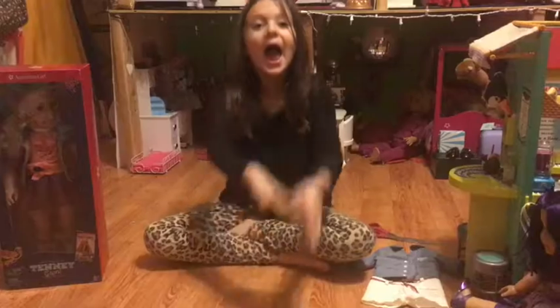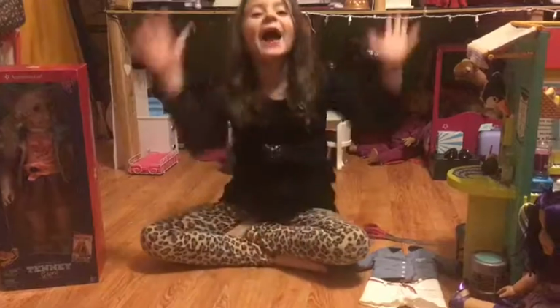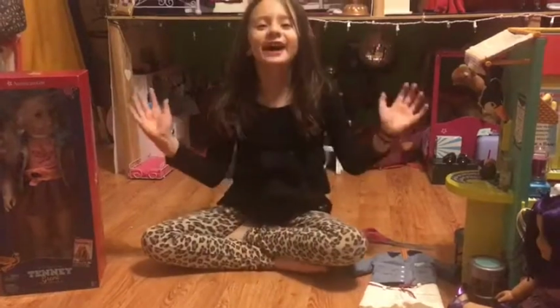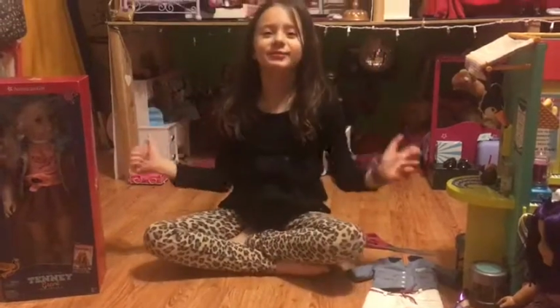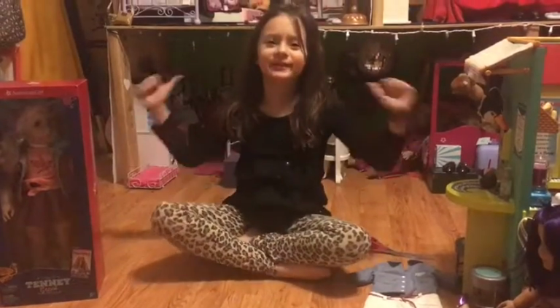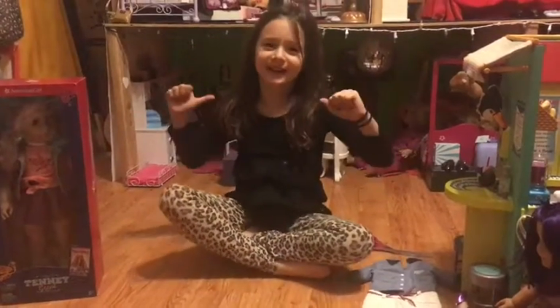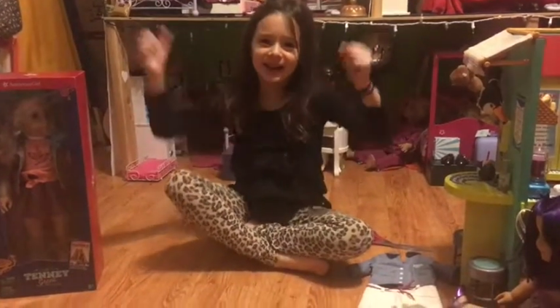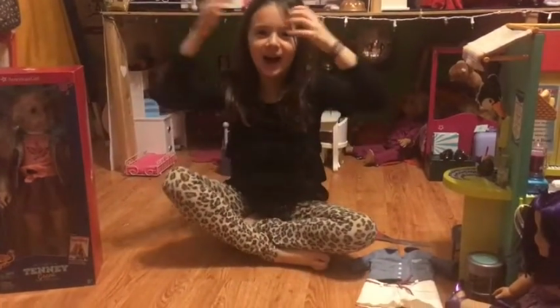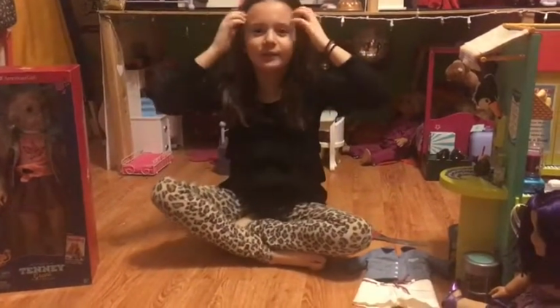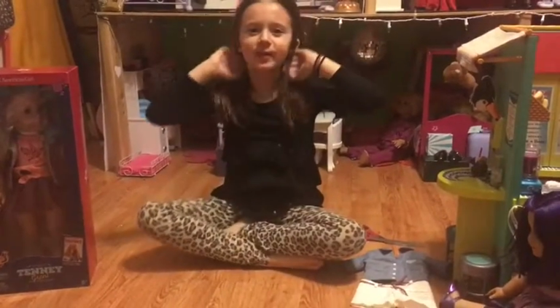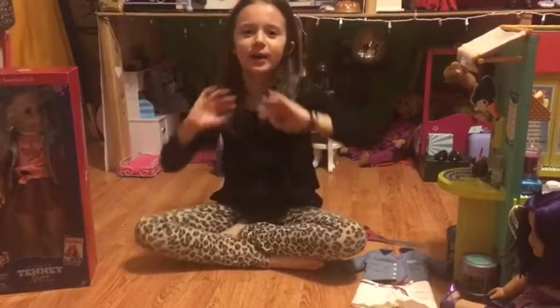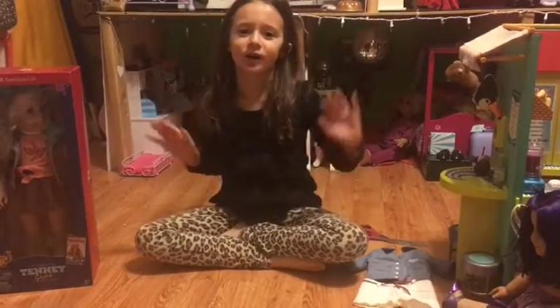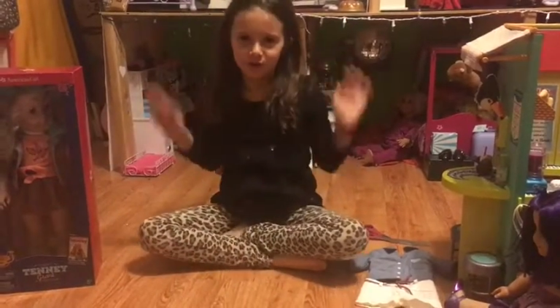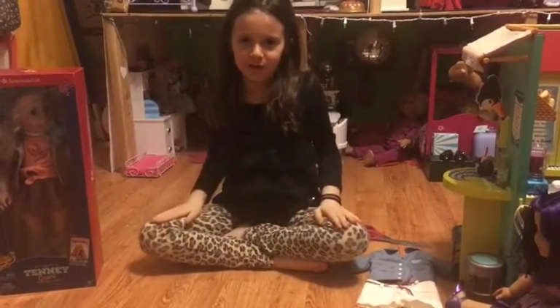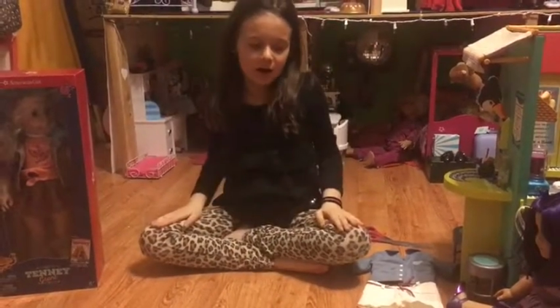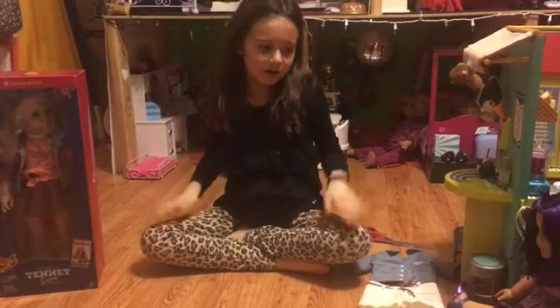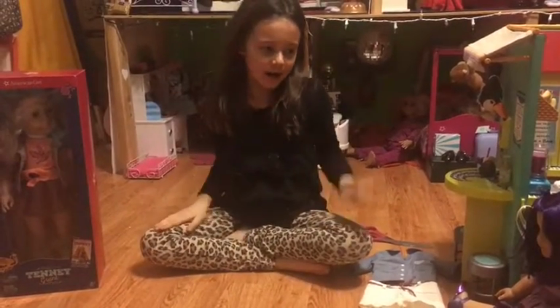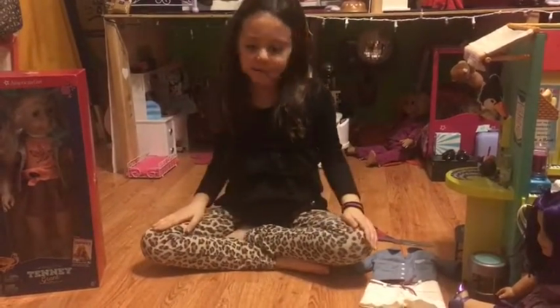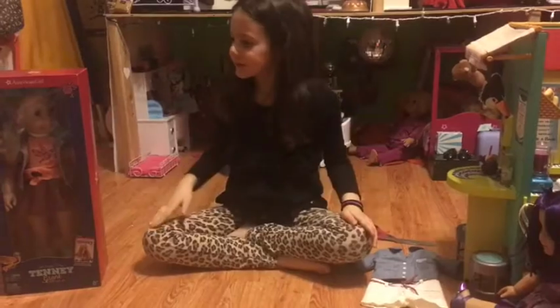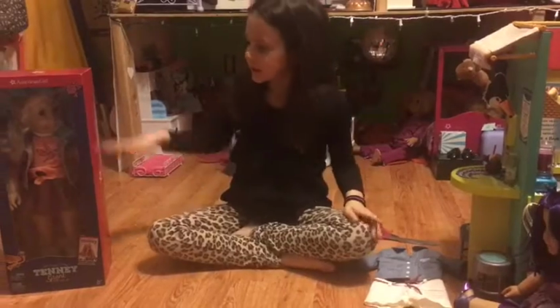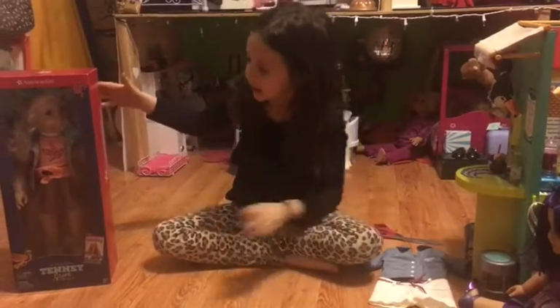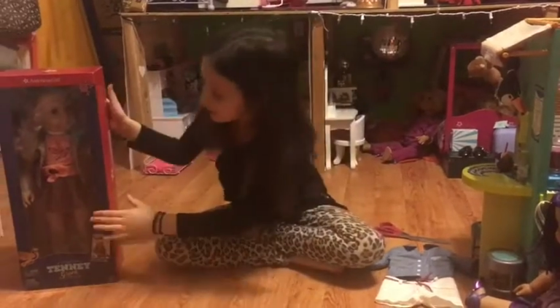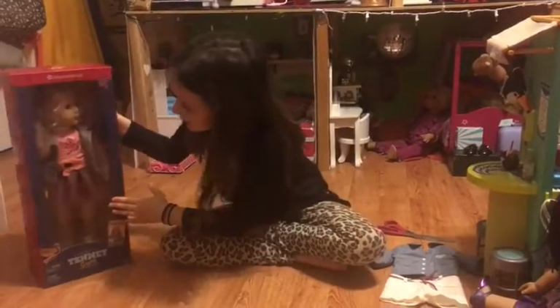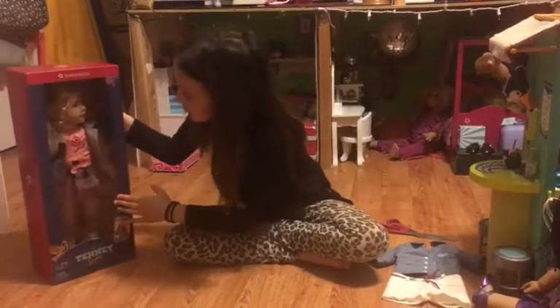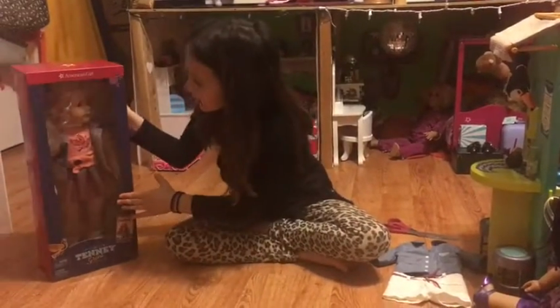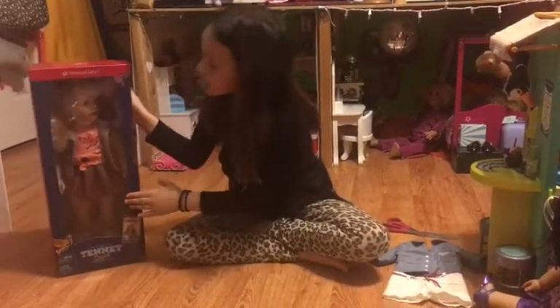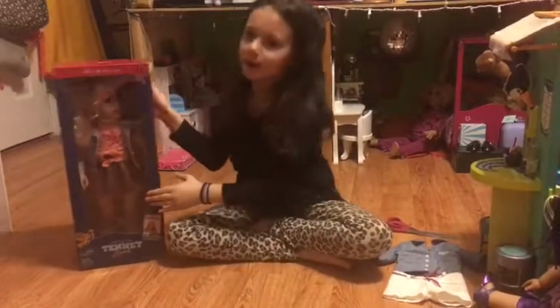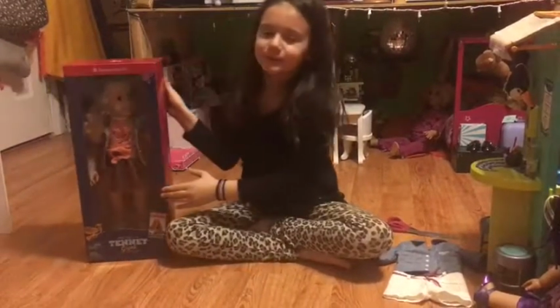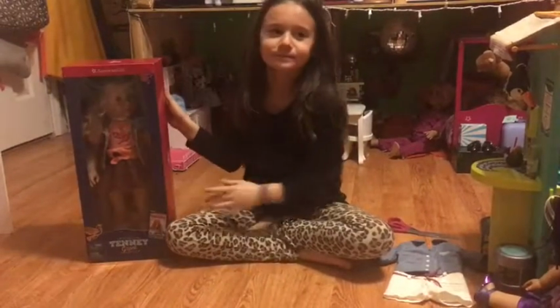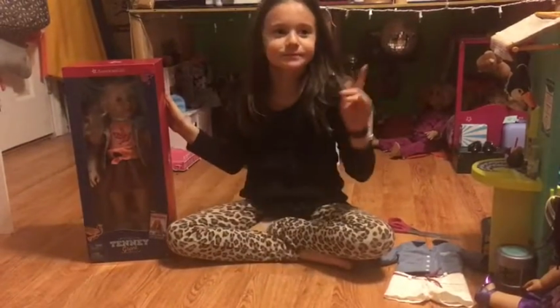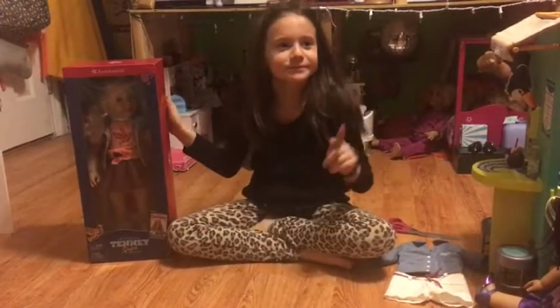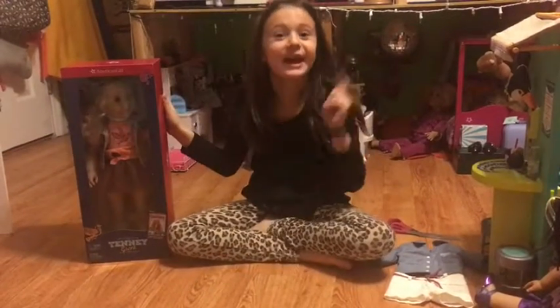Hey guys, it's me, Rayleigh. I went to the American Girl Dolls store today and got Teddy.